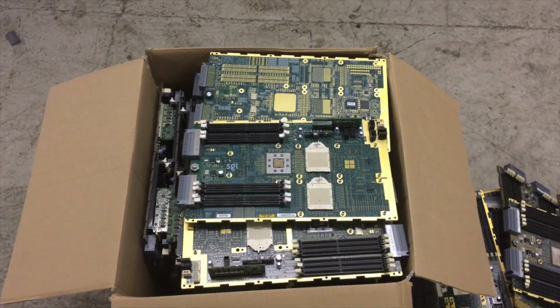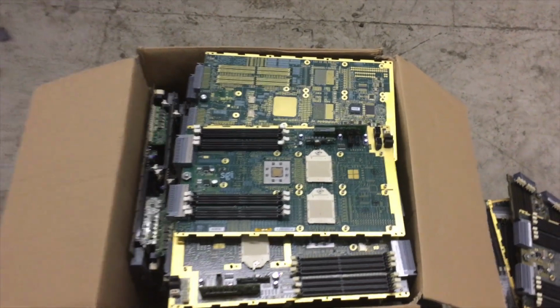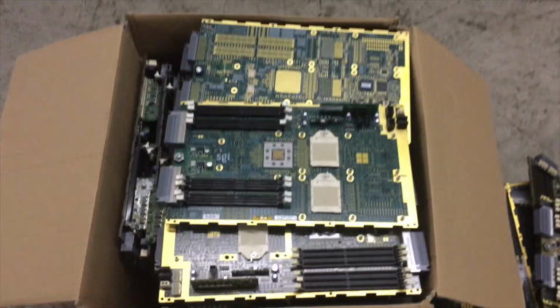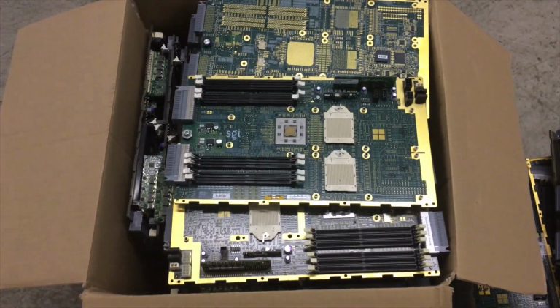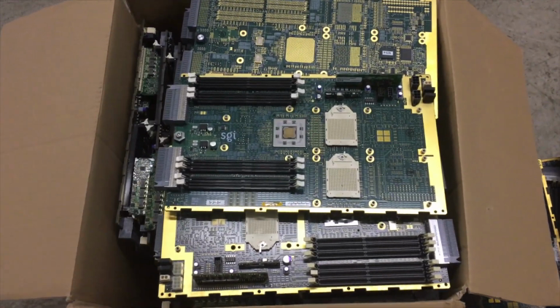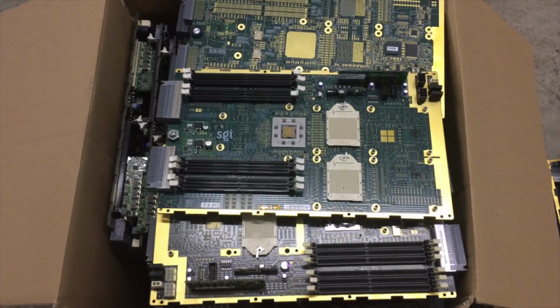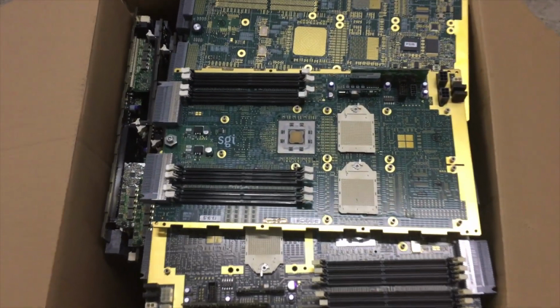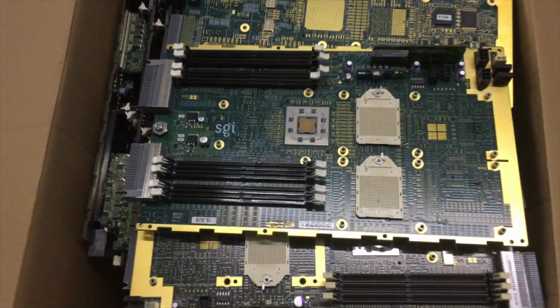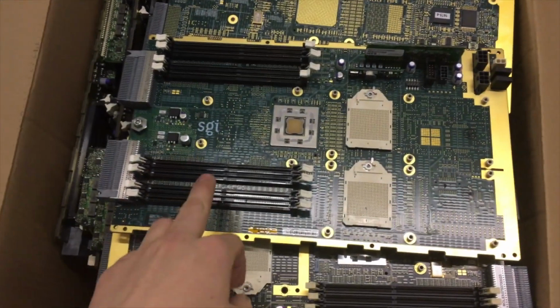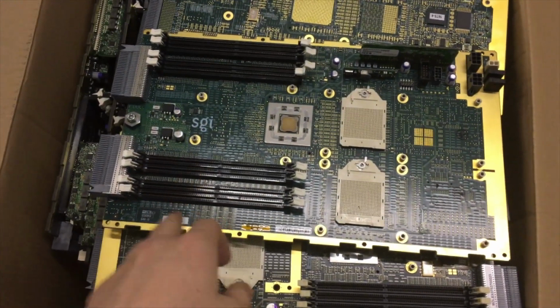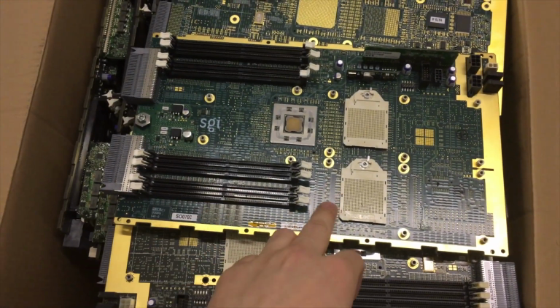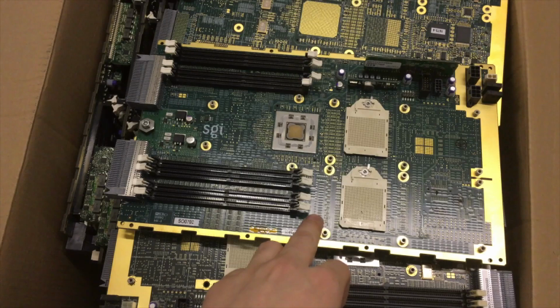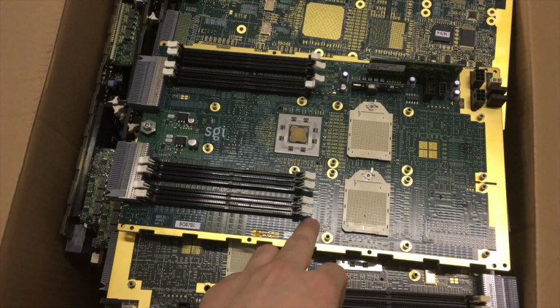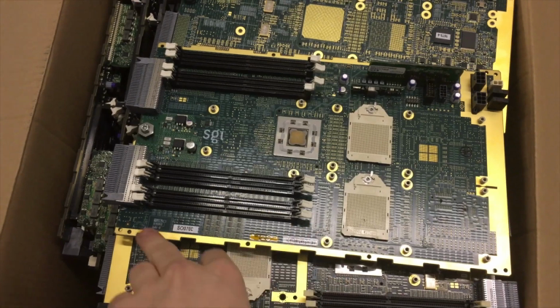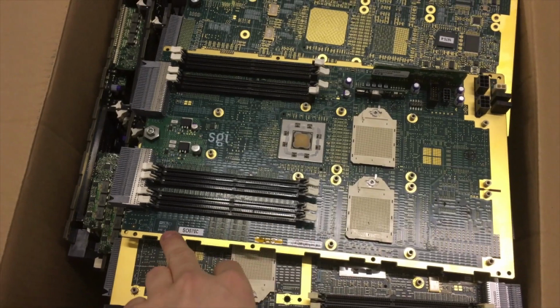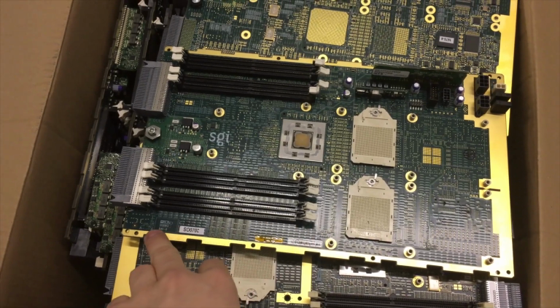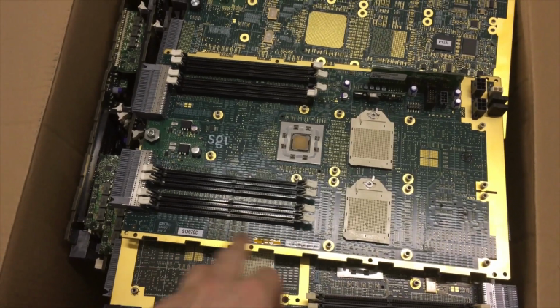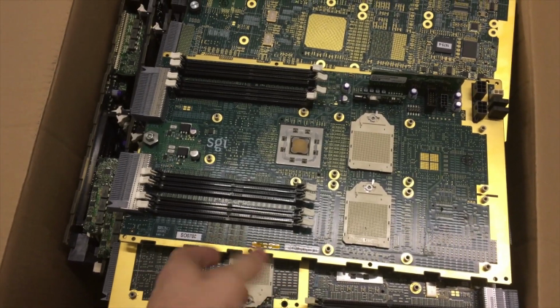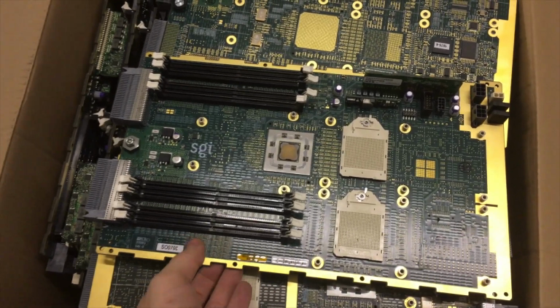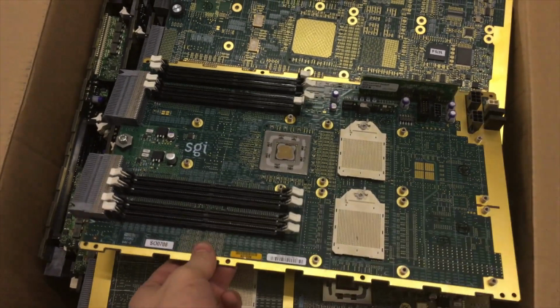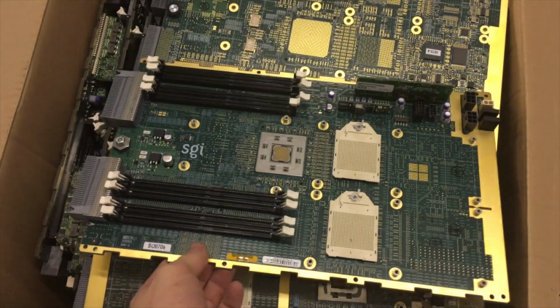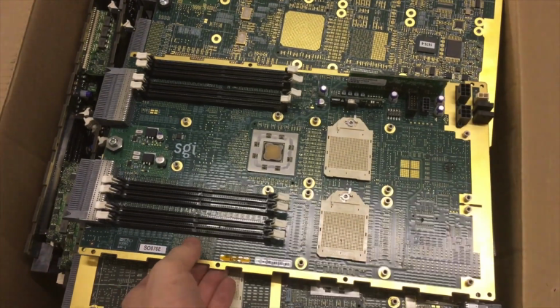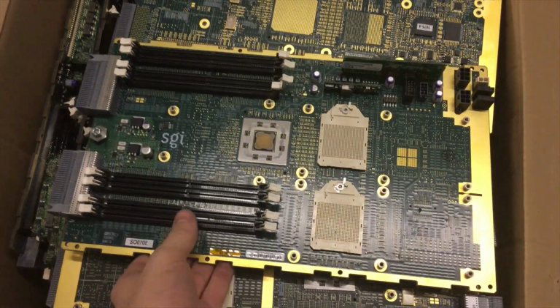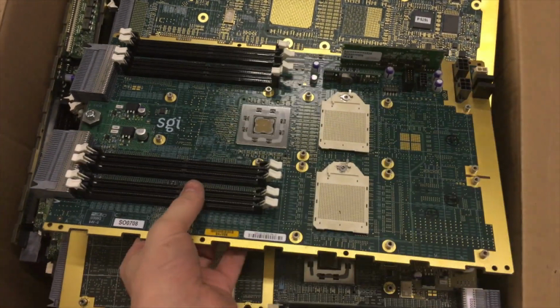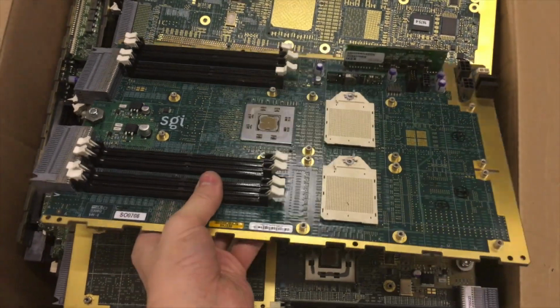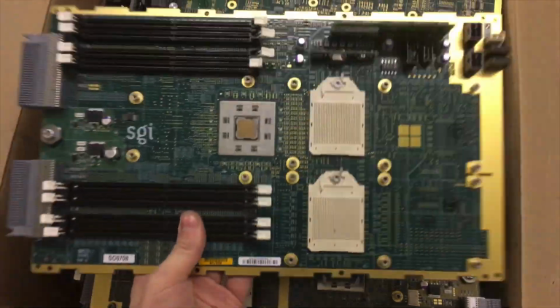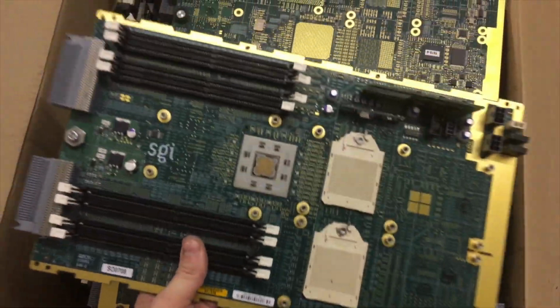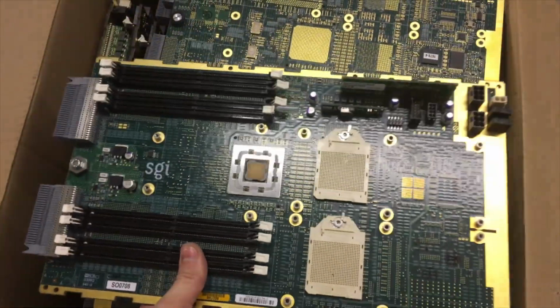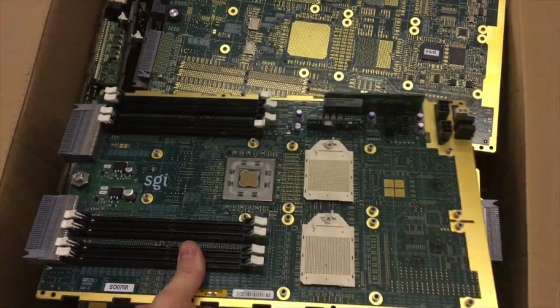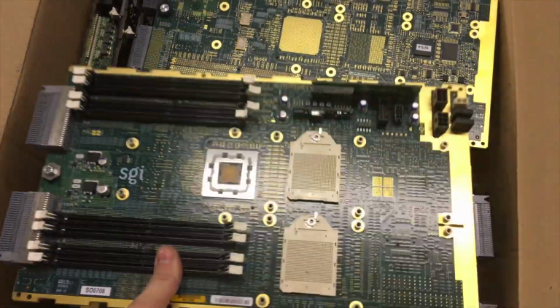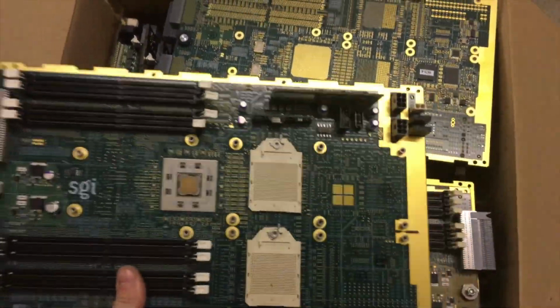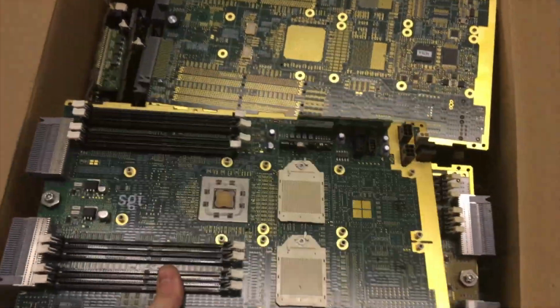In this box we have the motherboards from the nodes. We've taken out the memory and the processors, and we've taken off the plastic and steel surround from the outside. So that's now ready to be refined for the gold and other metals.